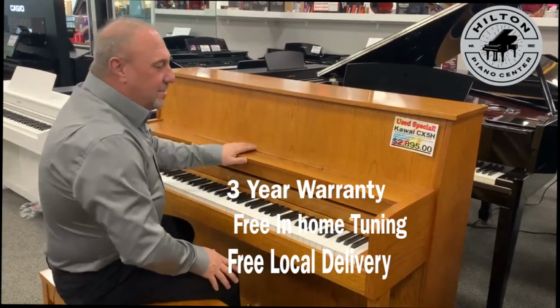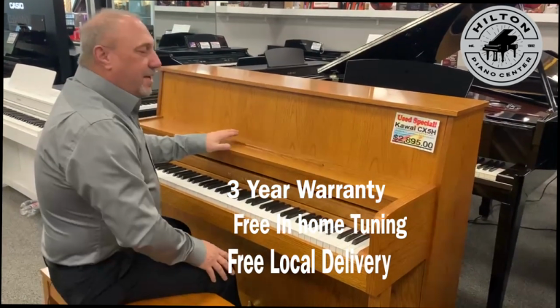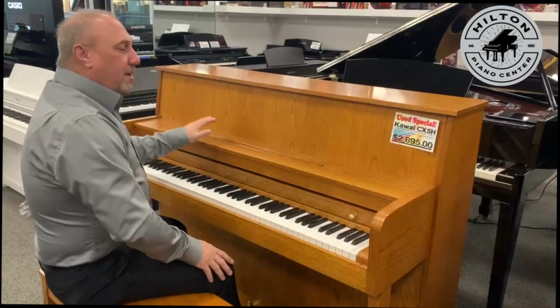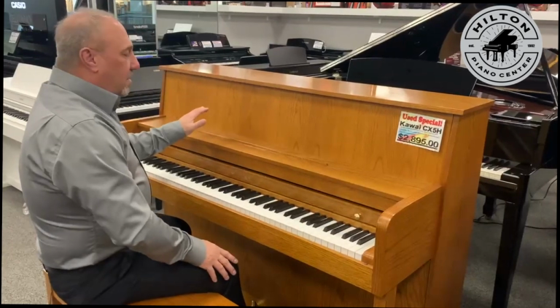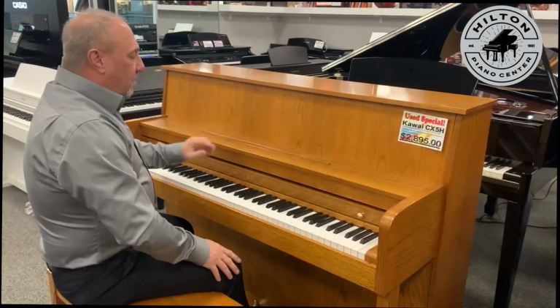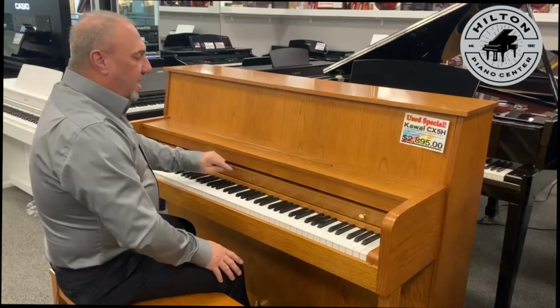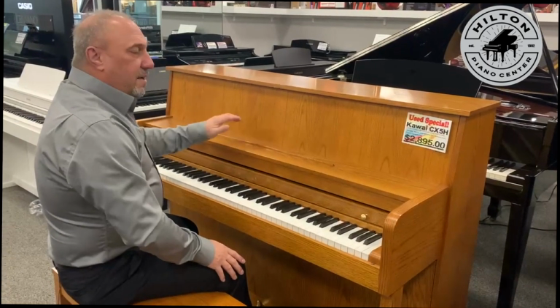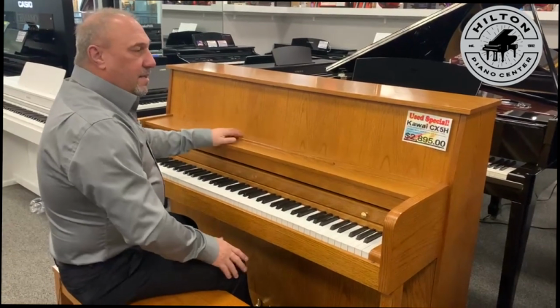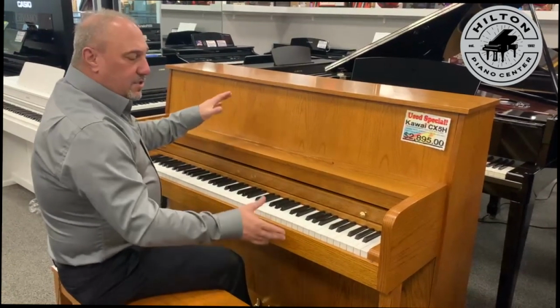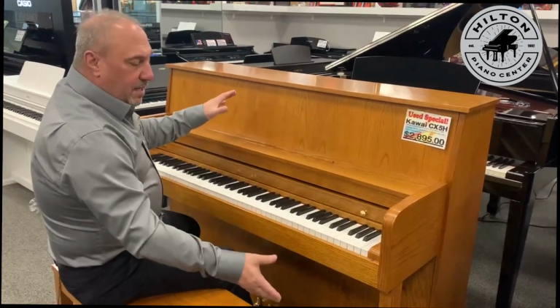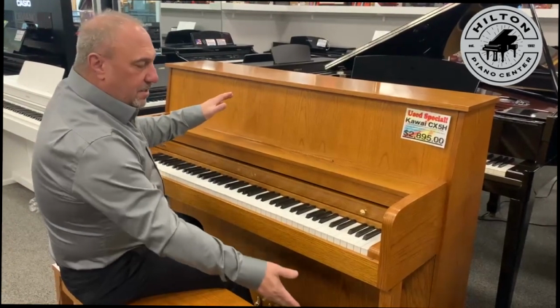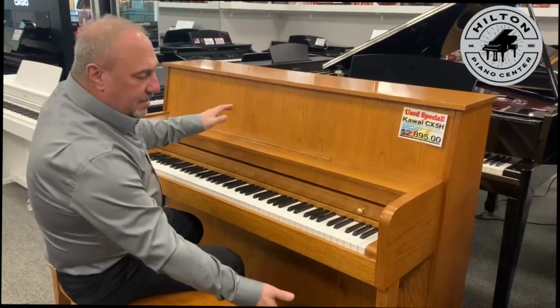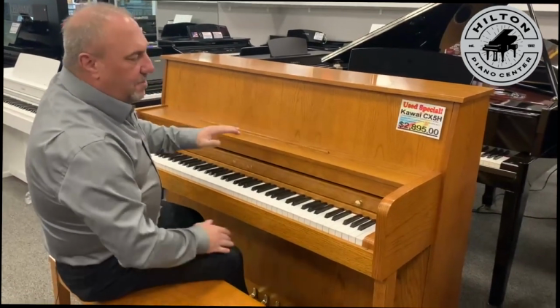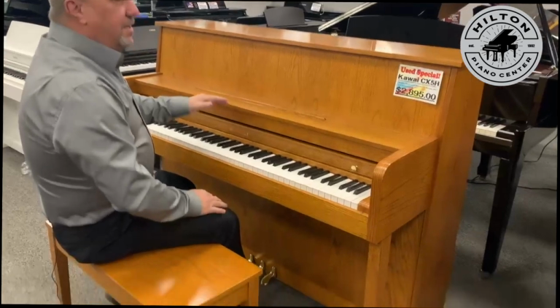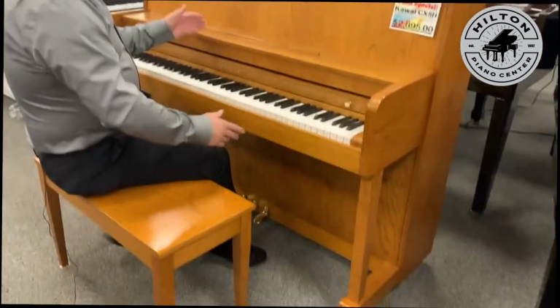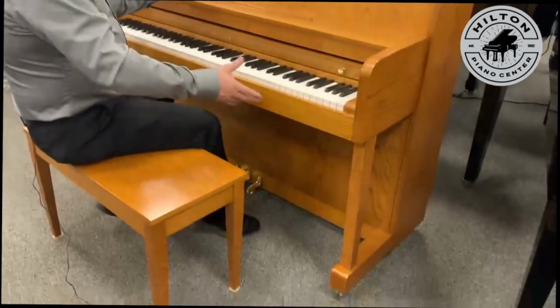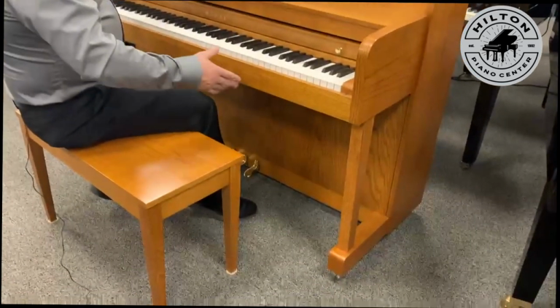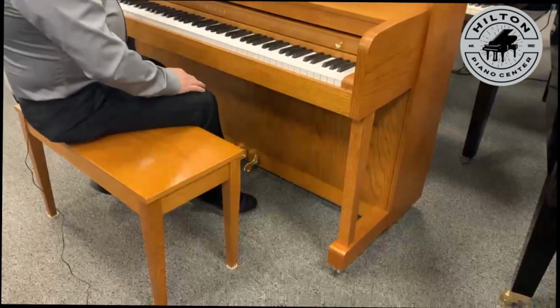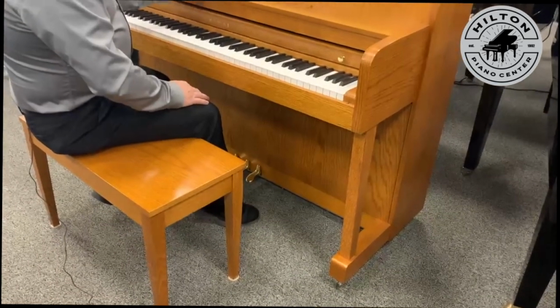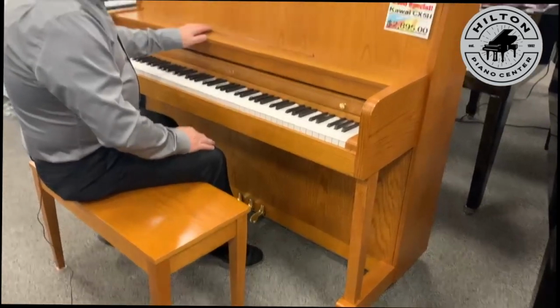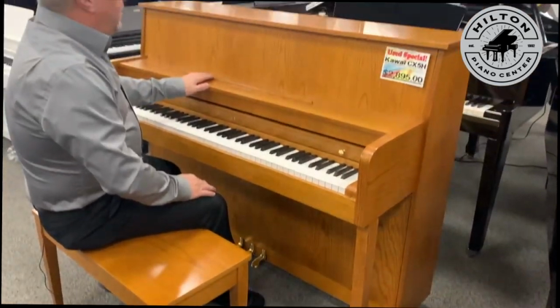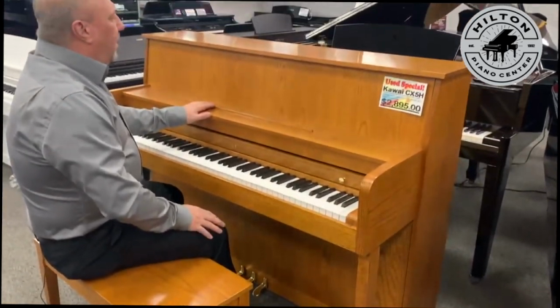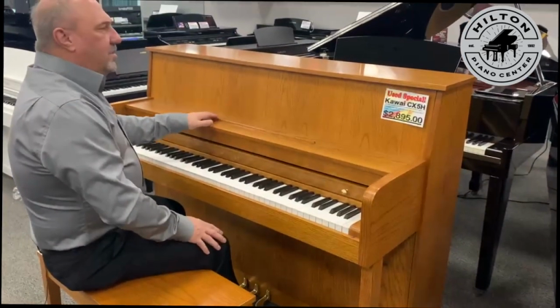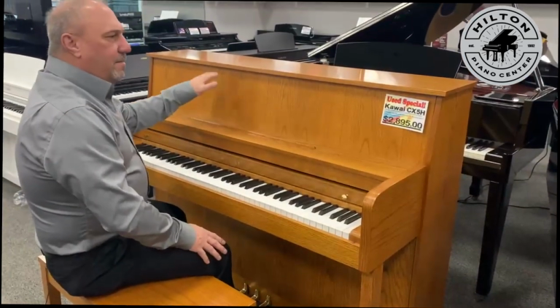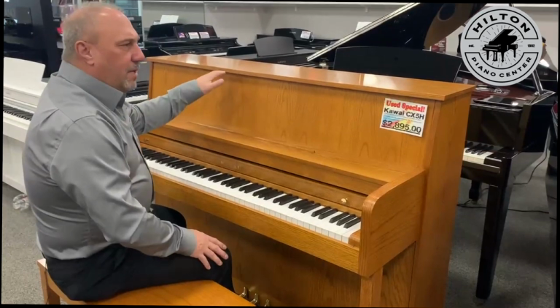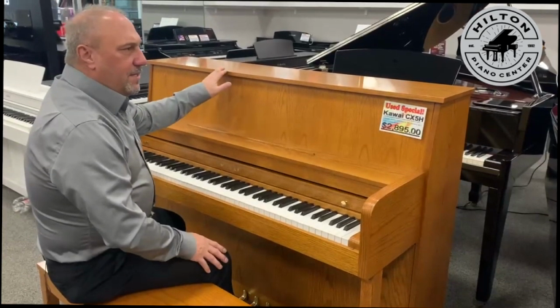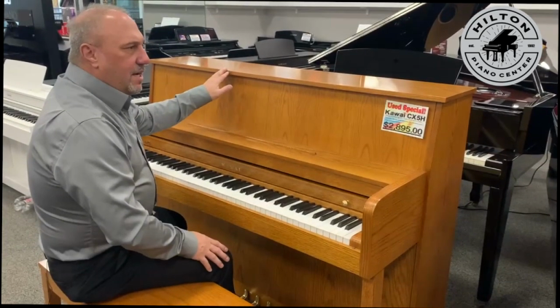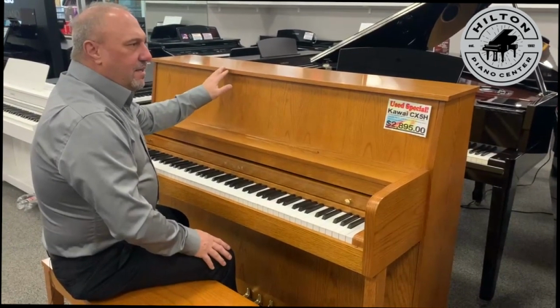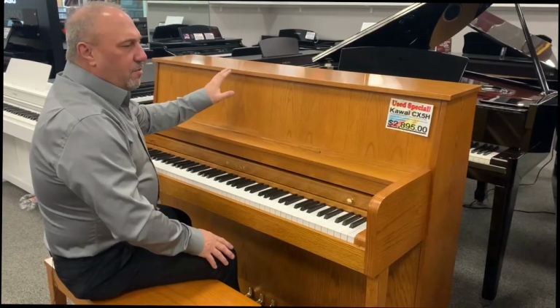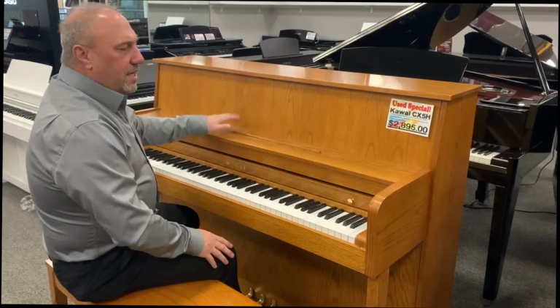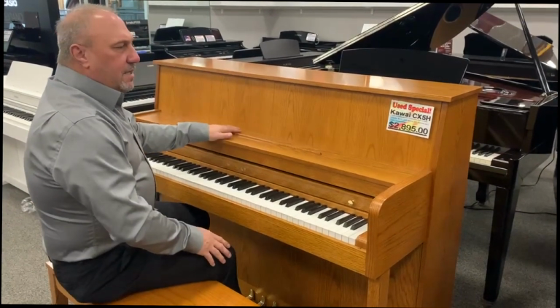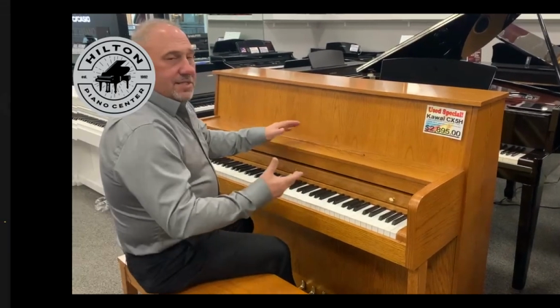A very nice piano if you're looking for a Kauai. This is a studio — you can see the connecting toe block here. Something you can move around a little bit in the home if you want, but it's about 44-45 inches high, which gives you a nice height.